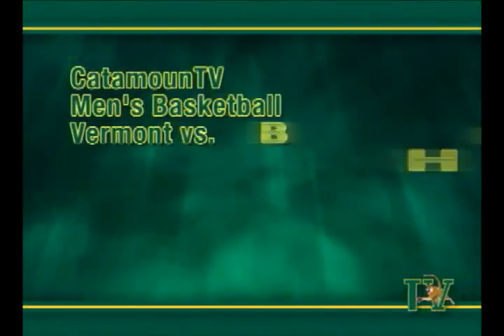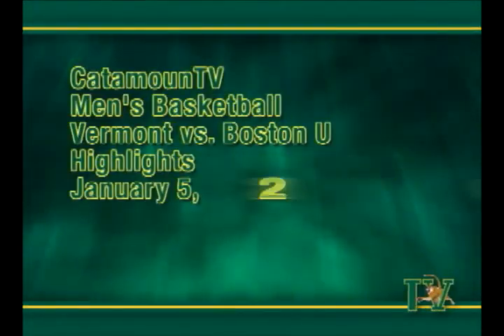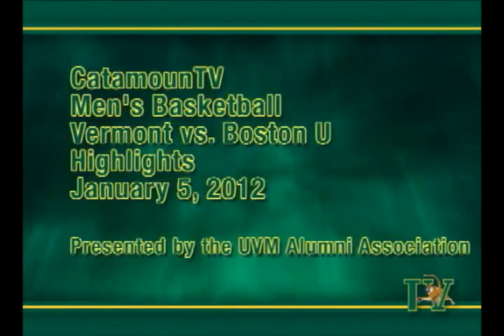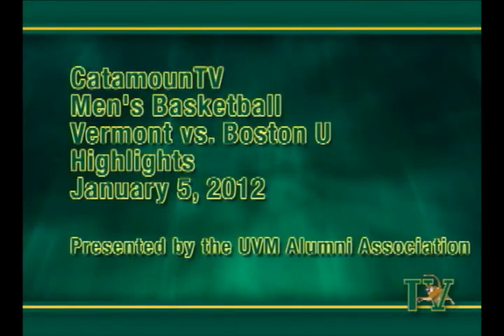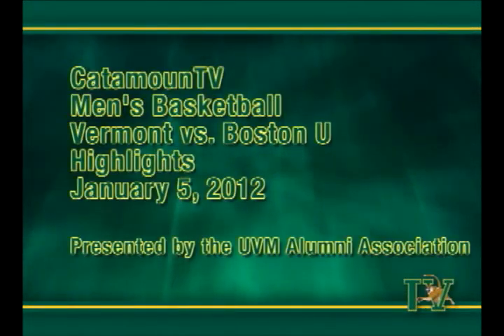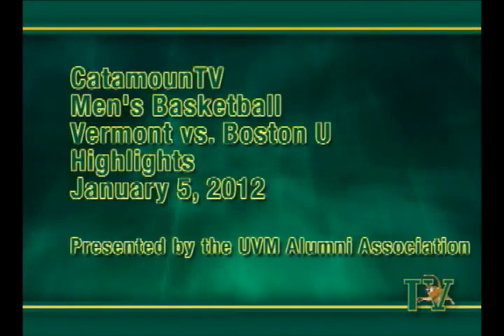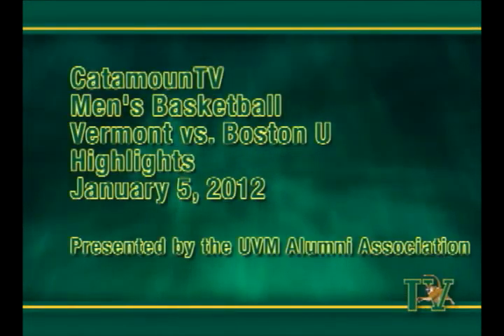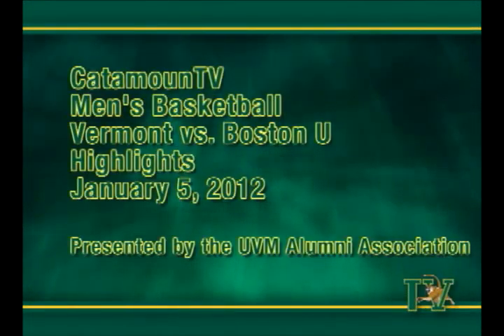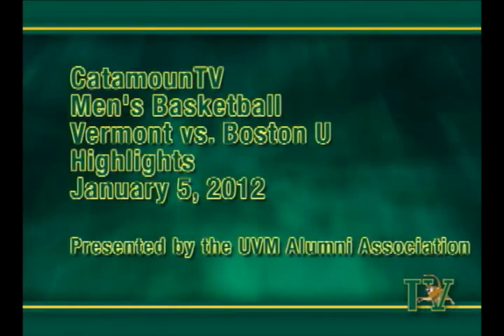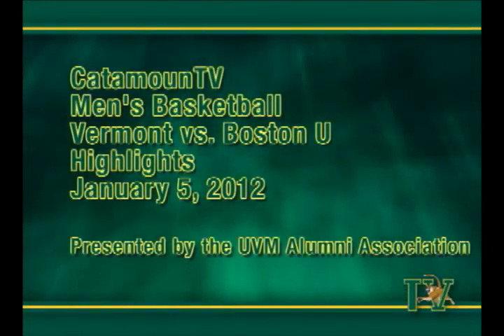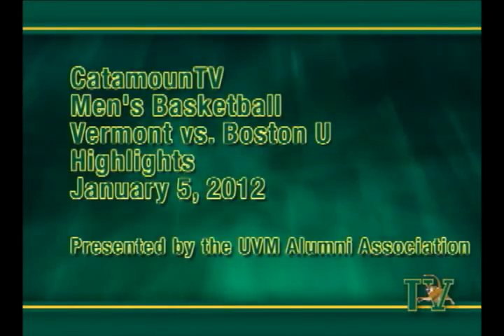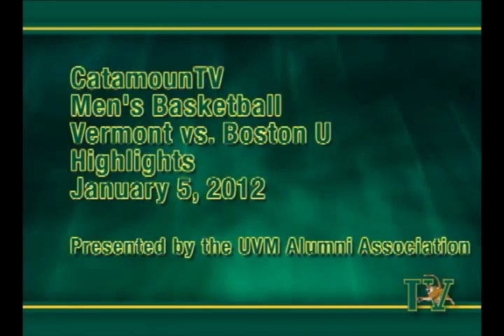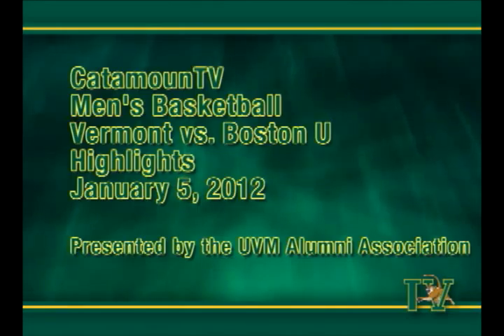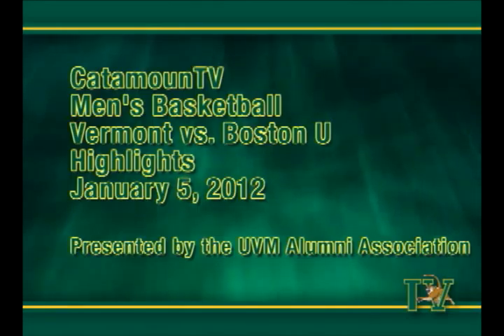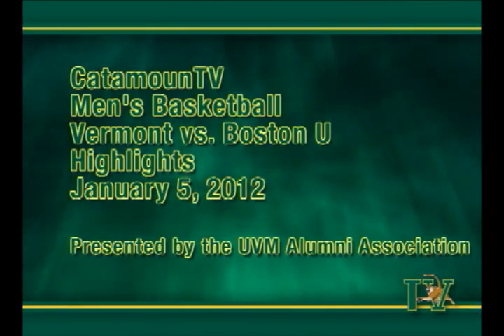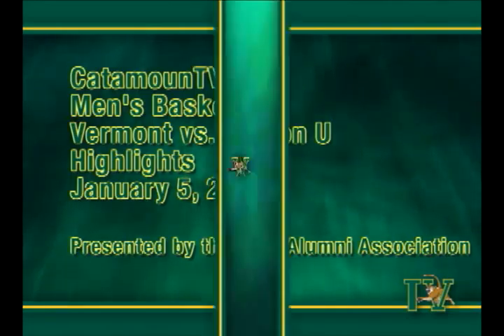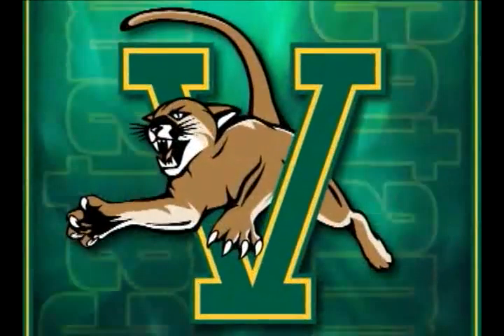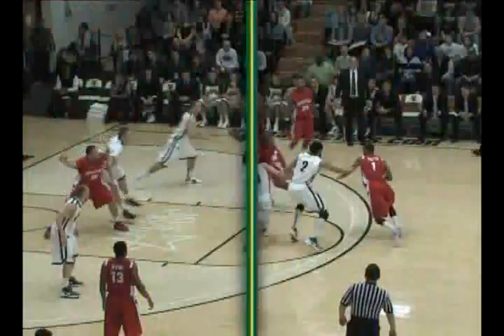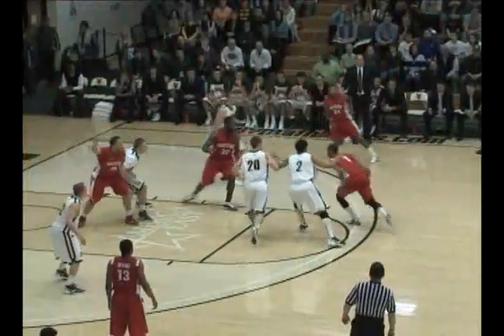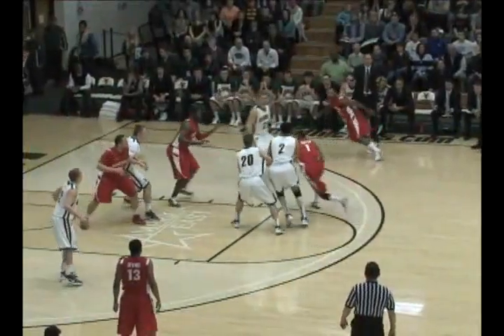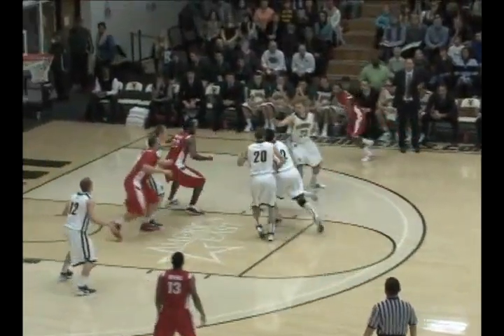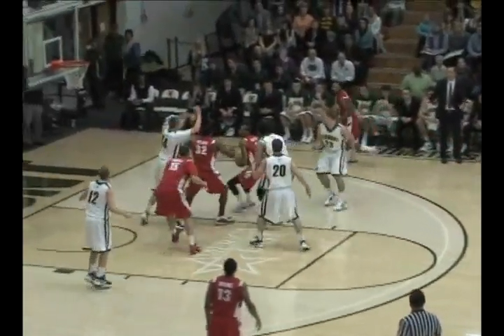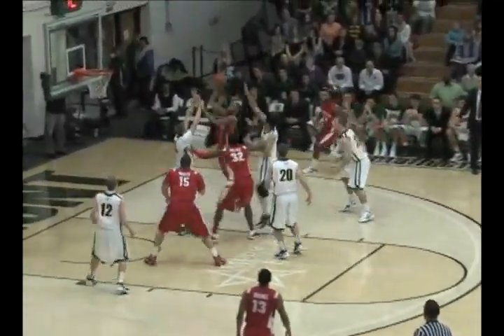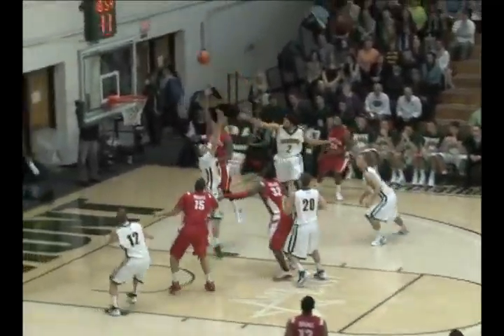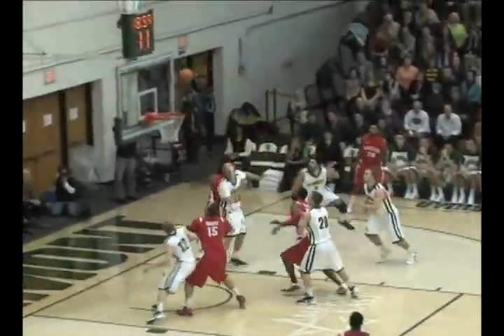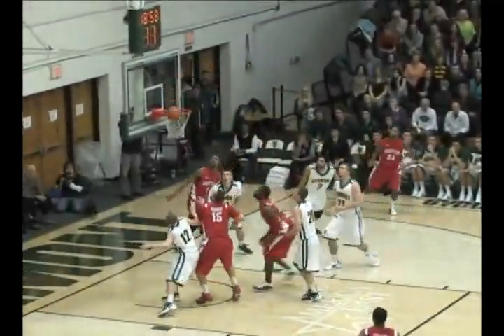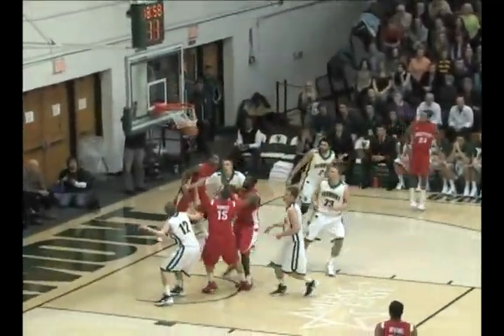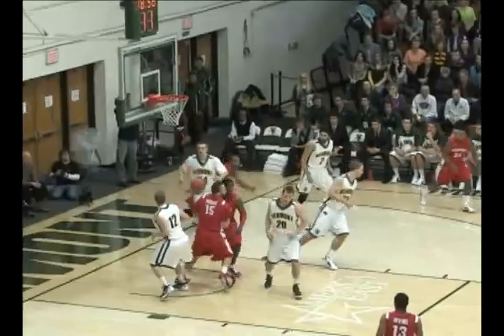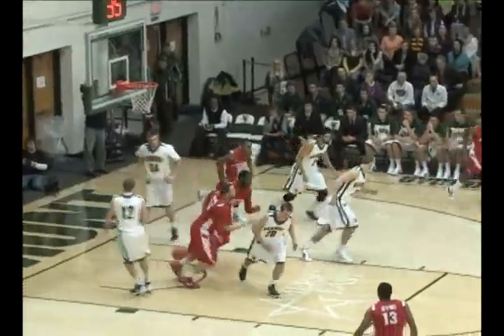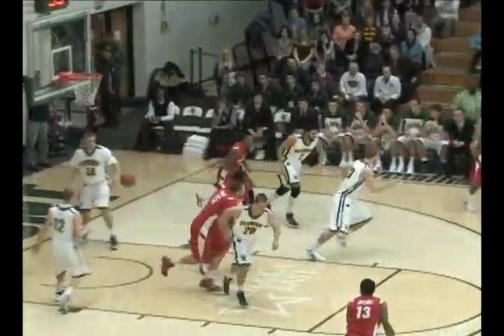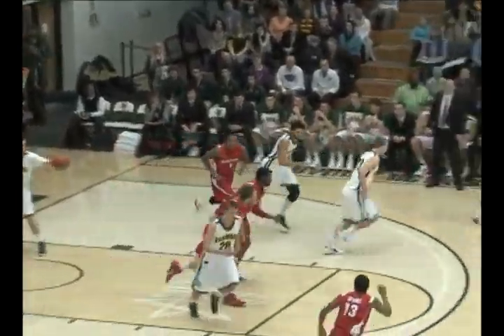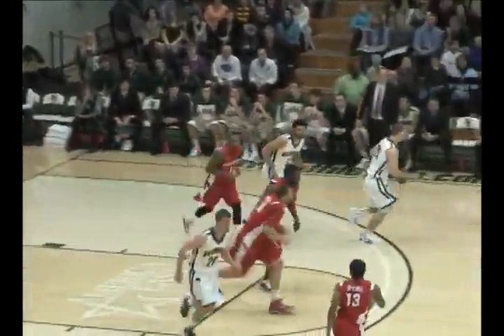The following video presentation is brought to you by the UVM Alumni Association. Hands off for Parton — he'll shoot. He's in range when he's in the gym and he banks it off the window for two.